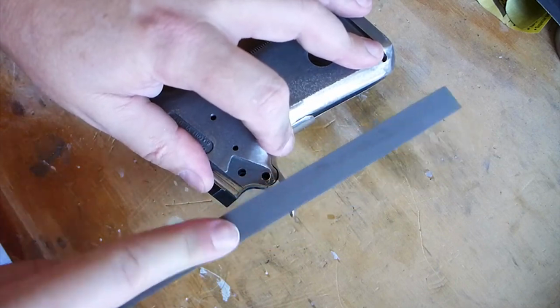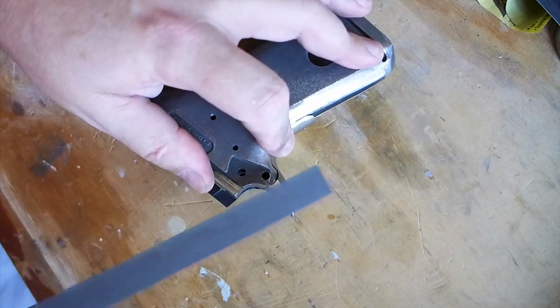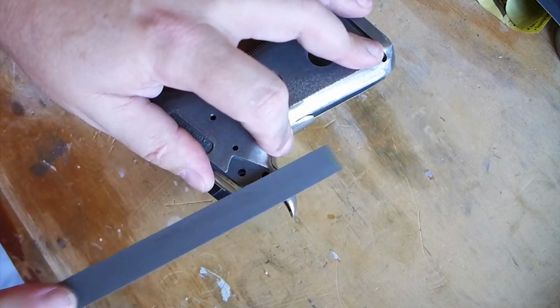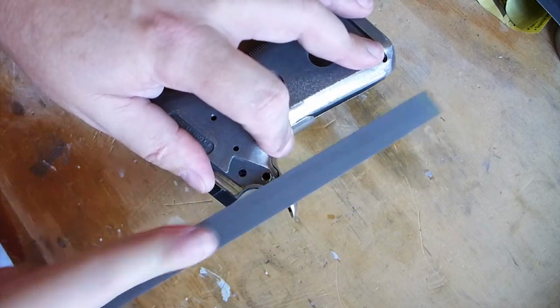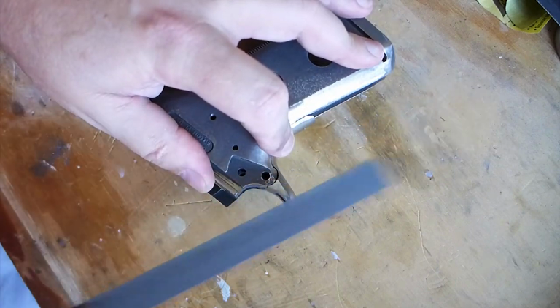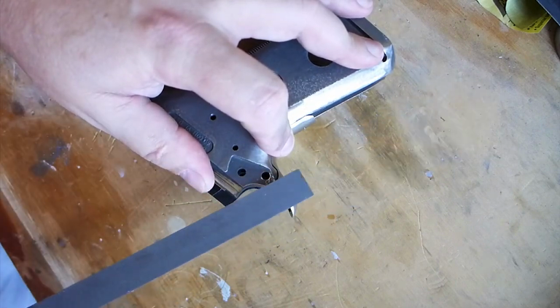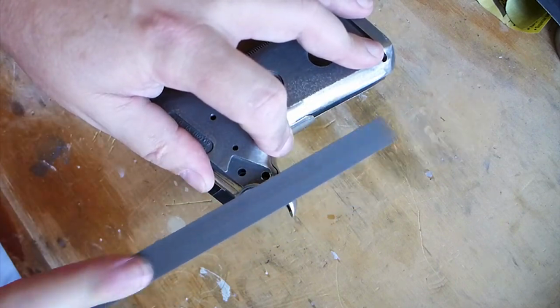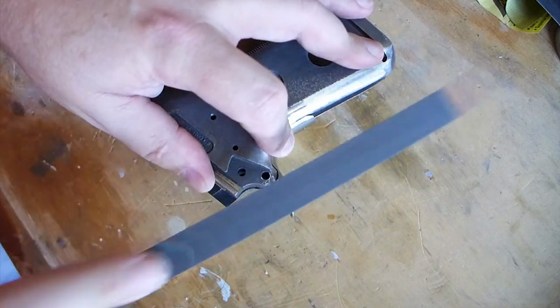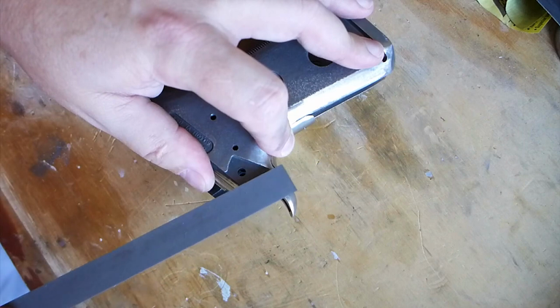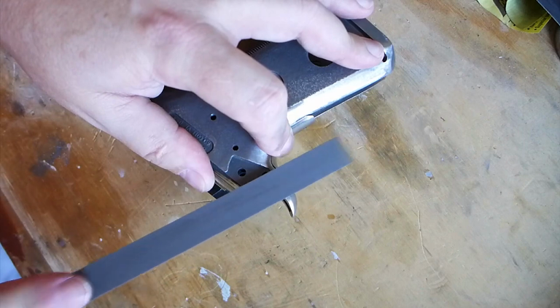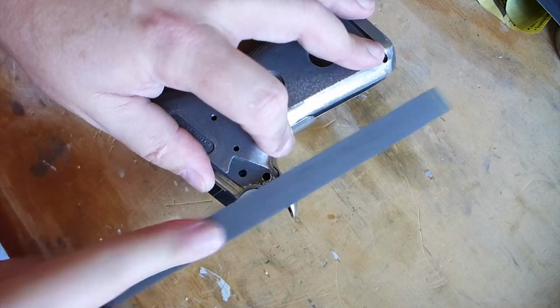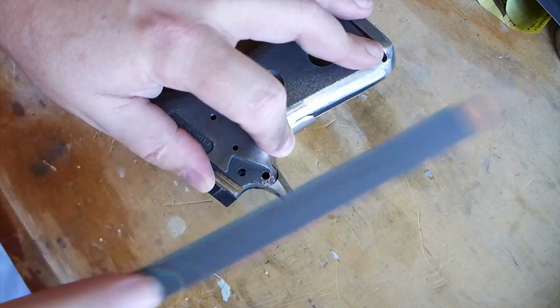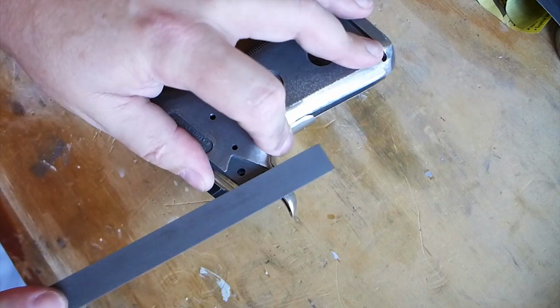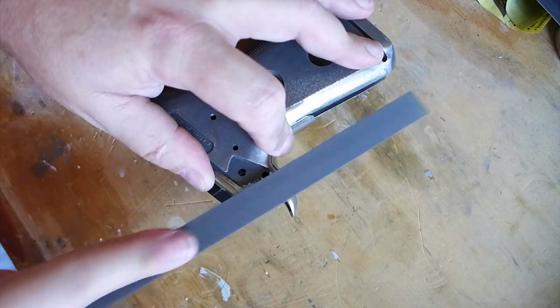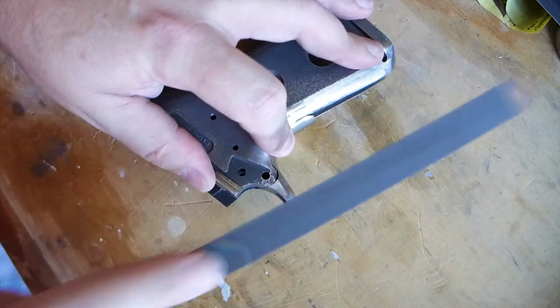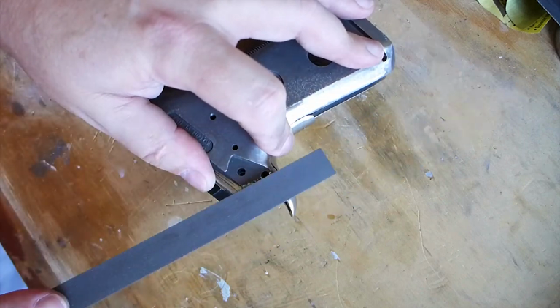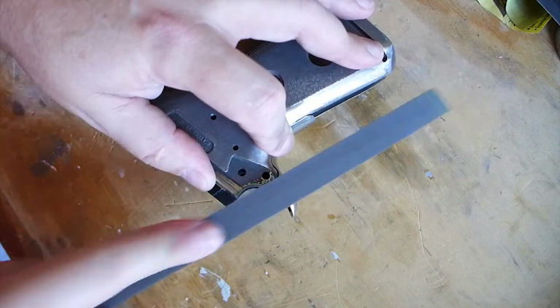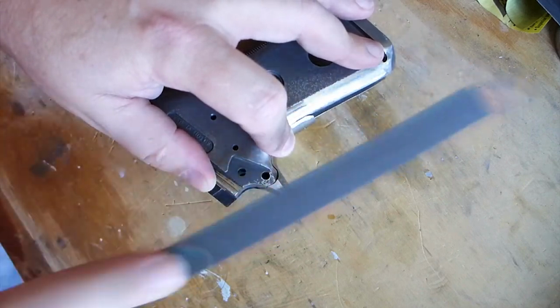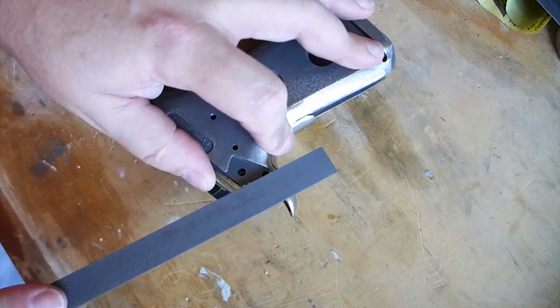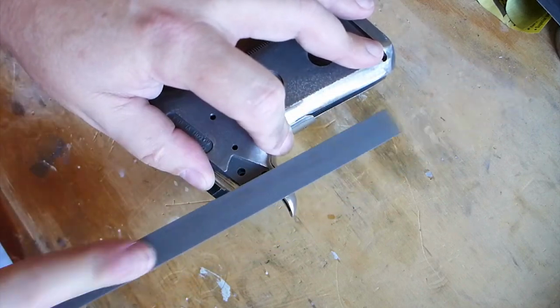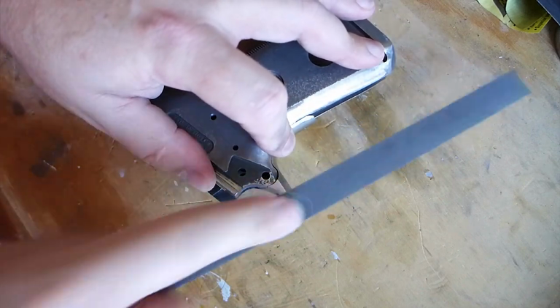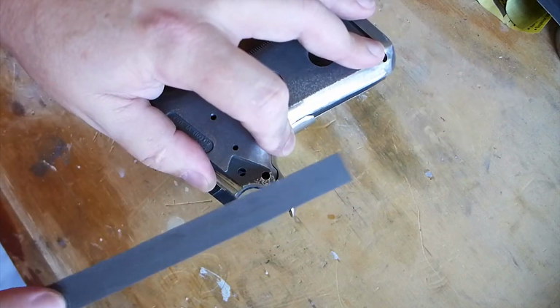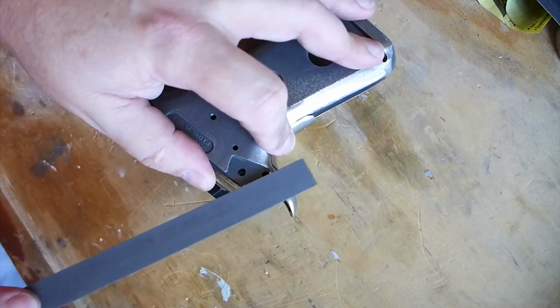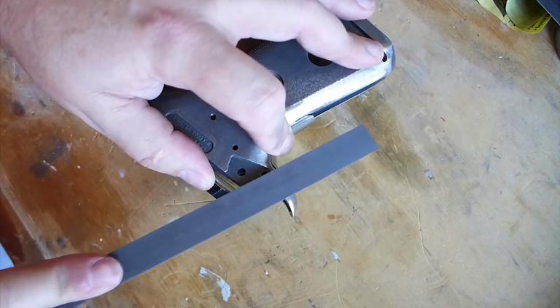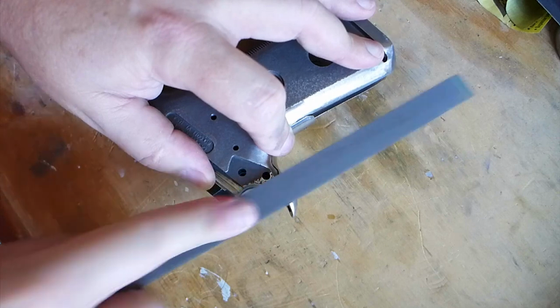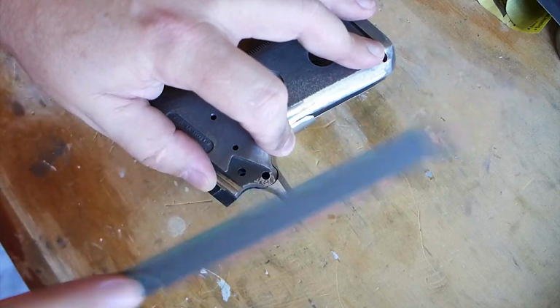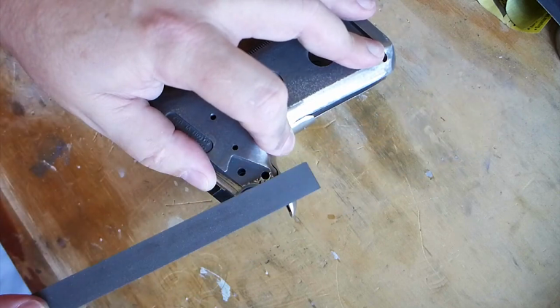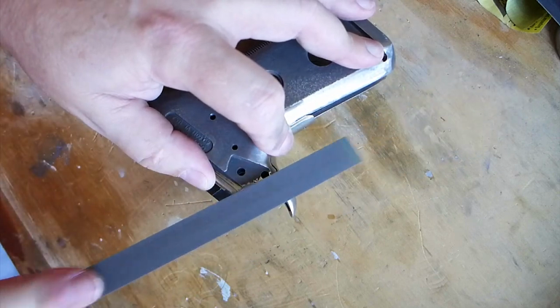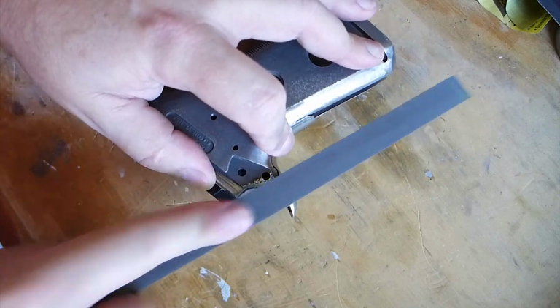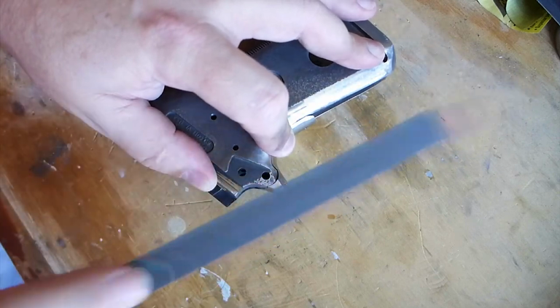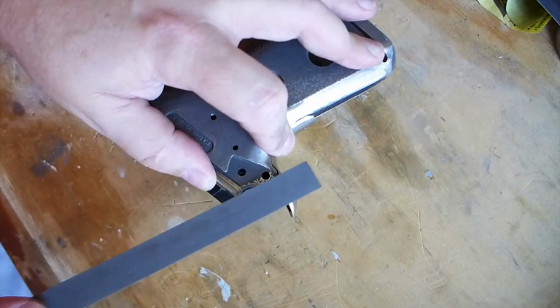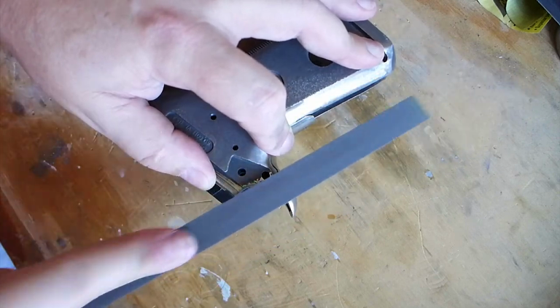The side of the beaver tail grip safety wasn't quite flush with the frame, so I'm just taking a little bit off the side of the beaver tail grip safety to bring it flush.